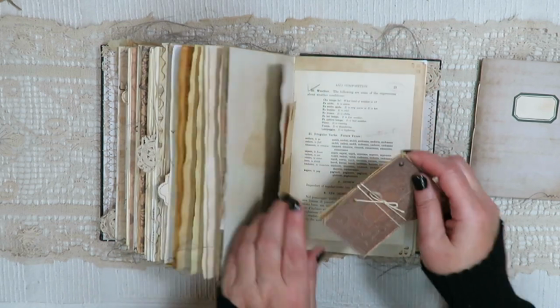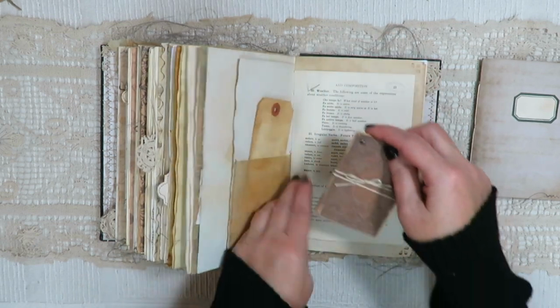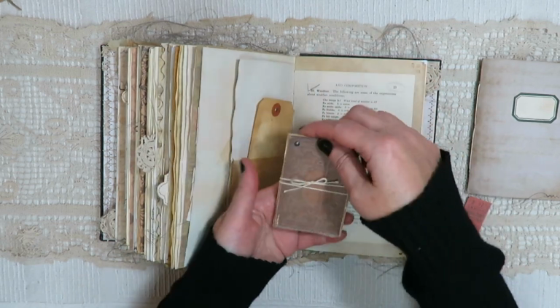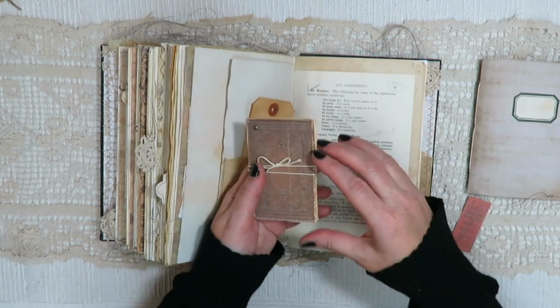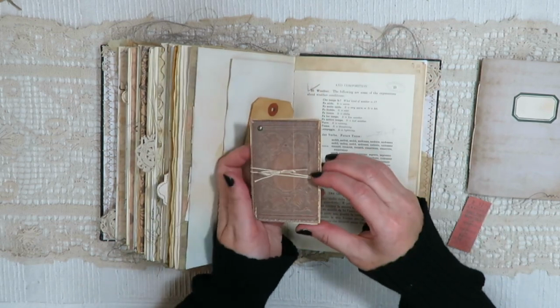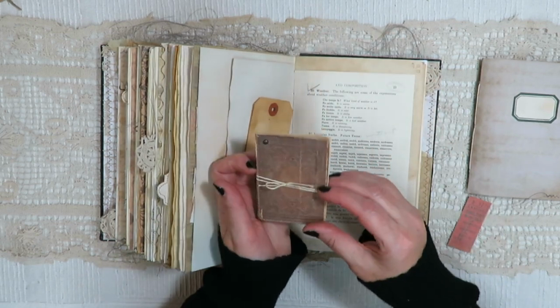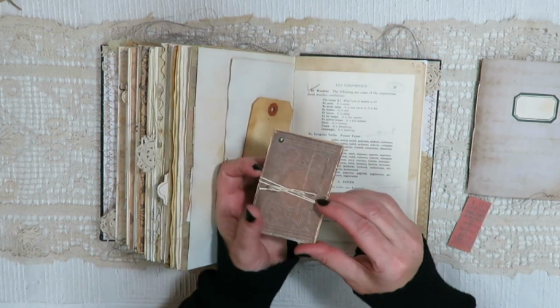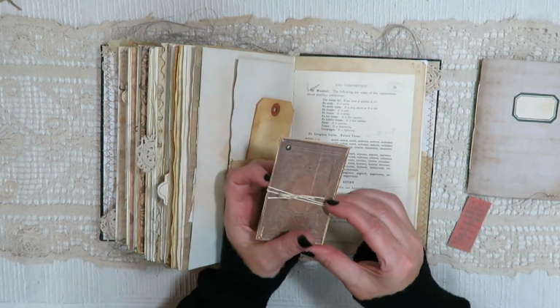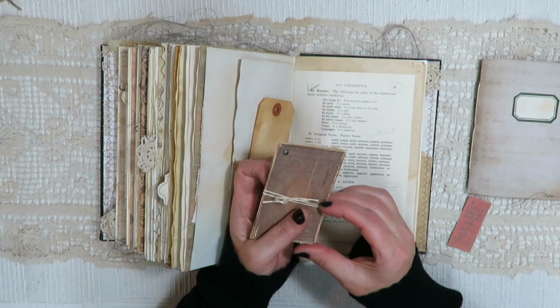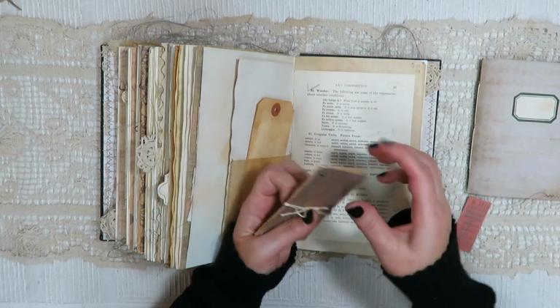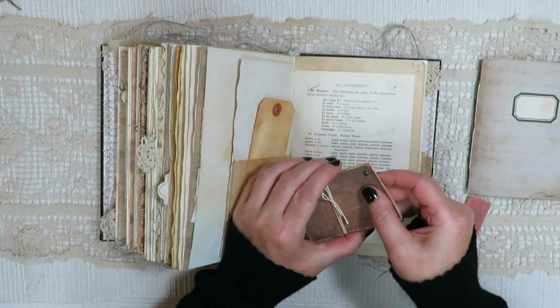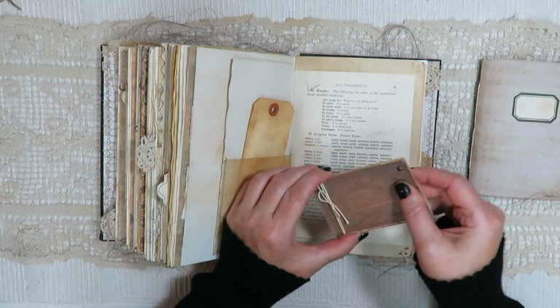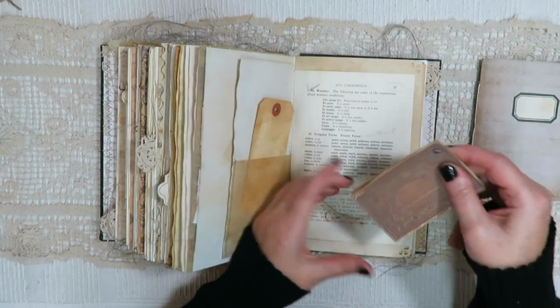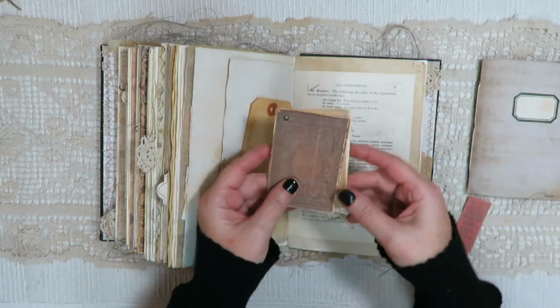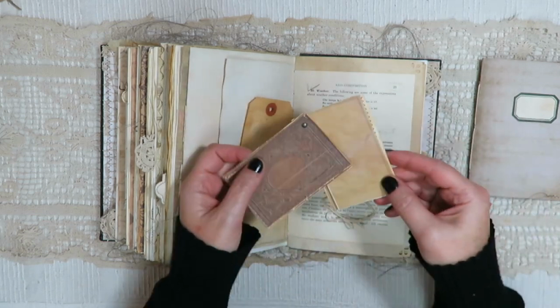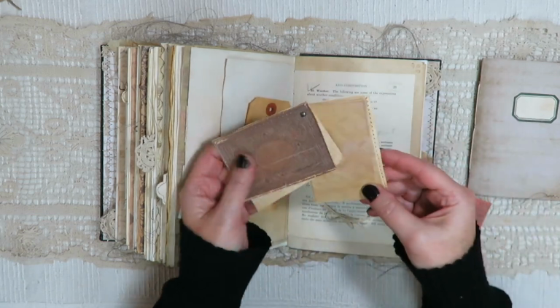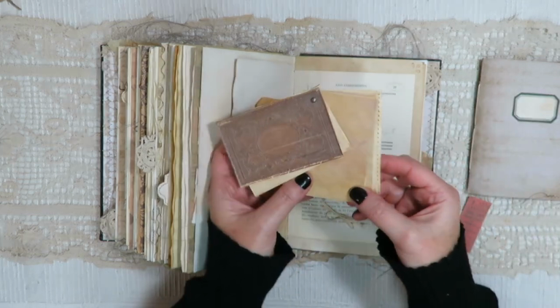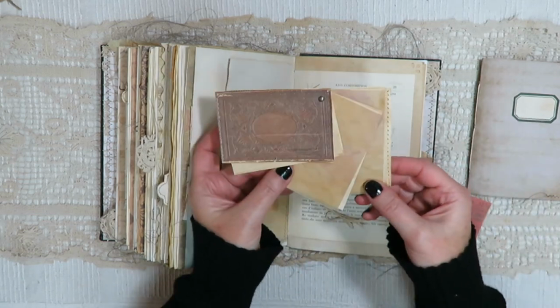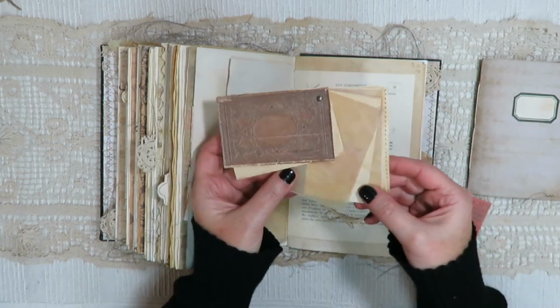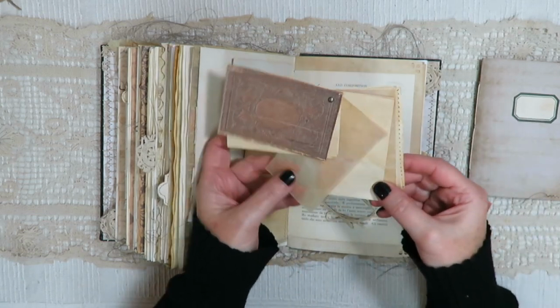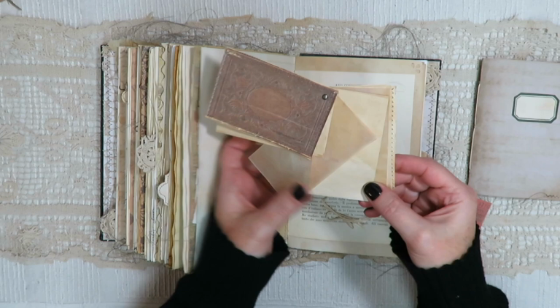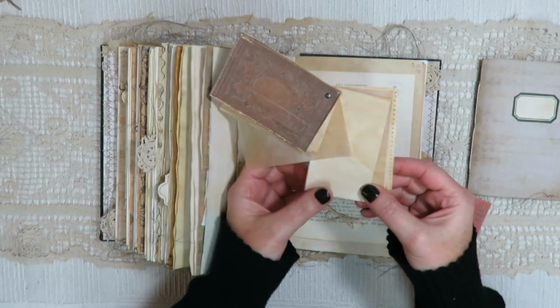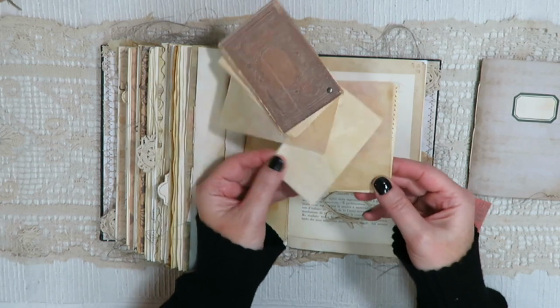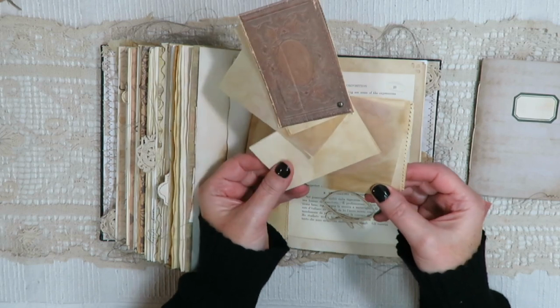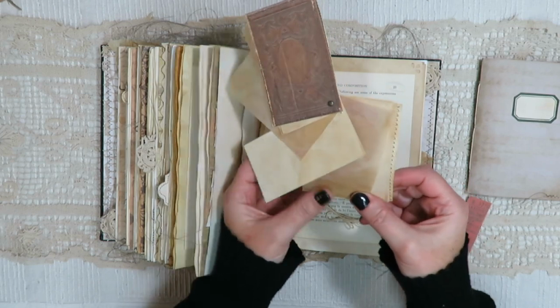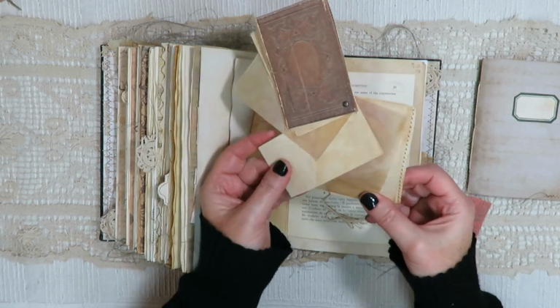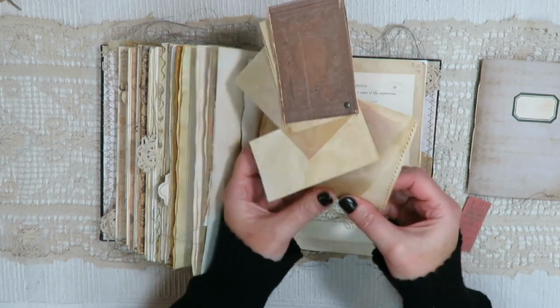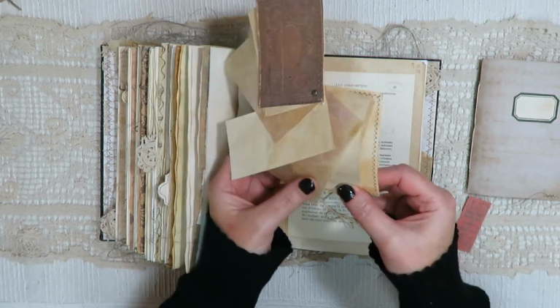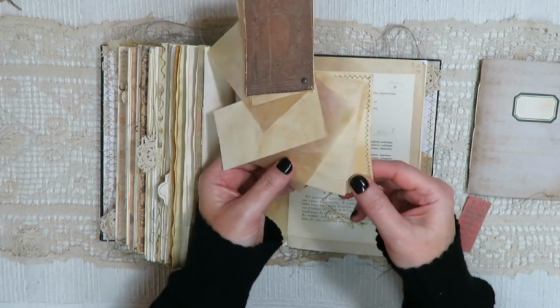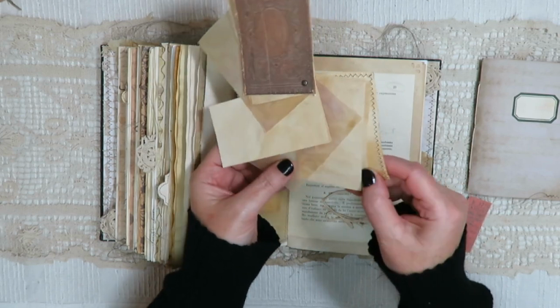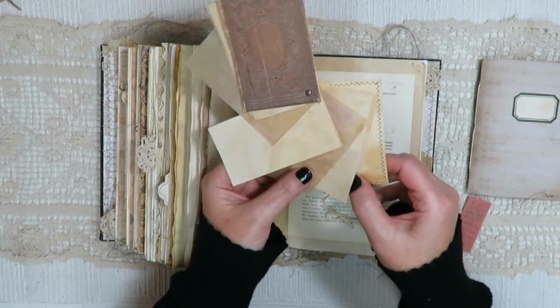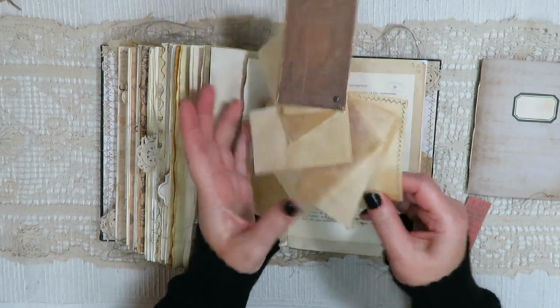Here's a little notebook — maybe she would have carried this with her throughout the day to take notes on things. We've got just some tea-dyed vellum and little pieces of tea-dyed paper. There's actually quite a few pages in this.